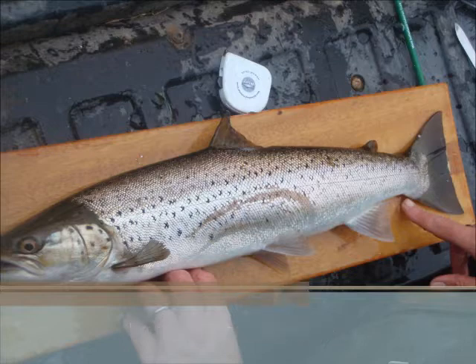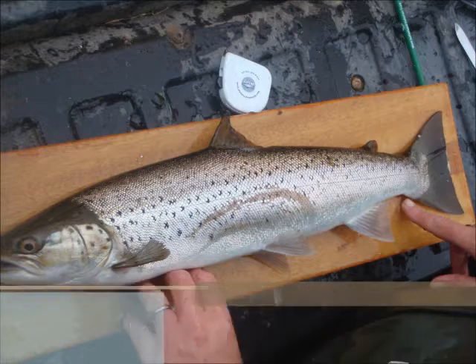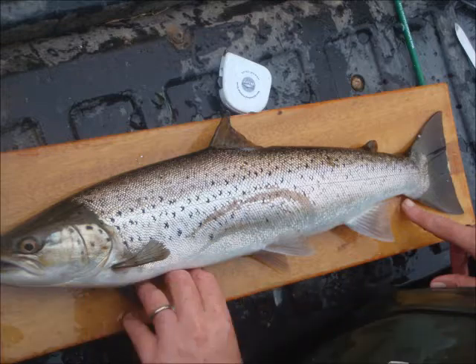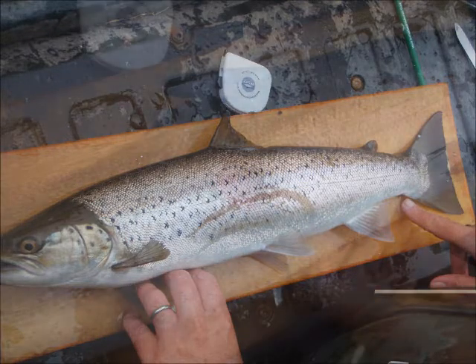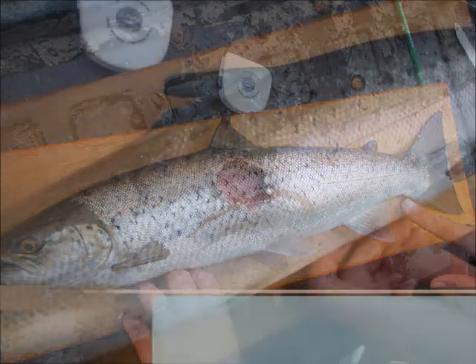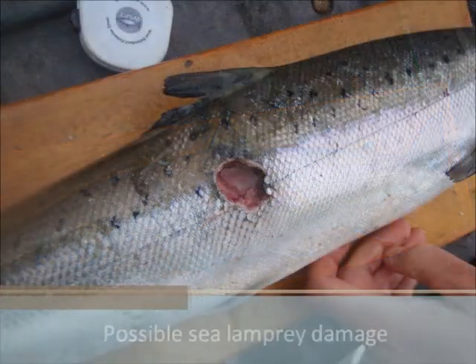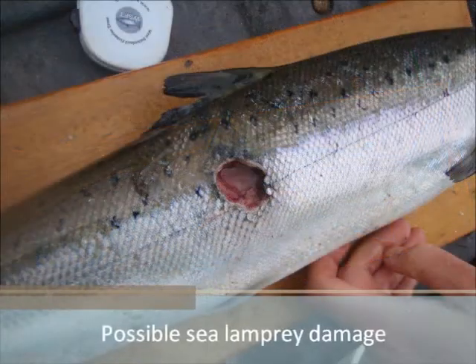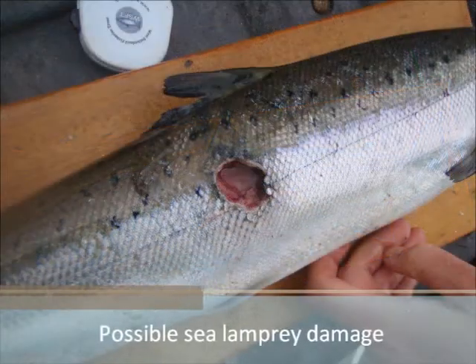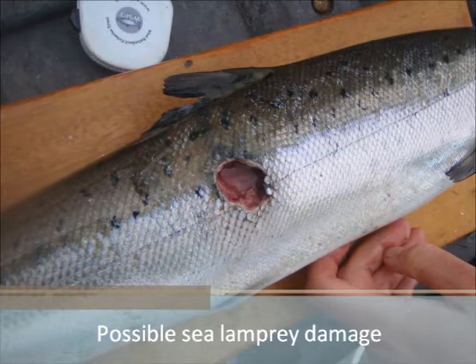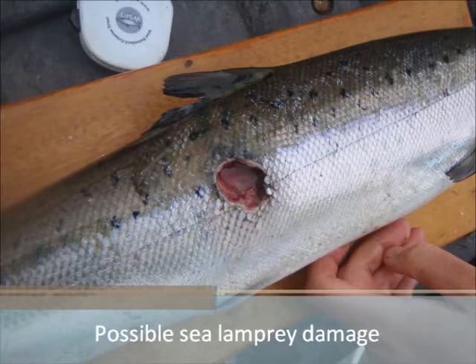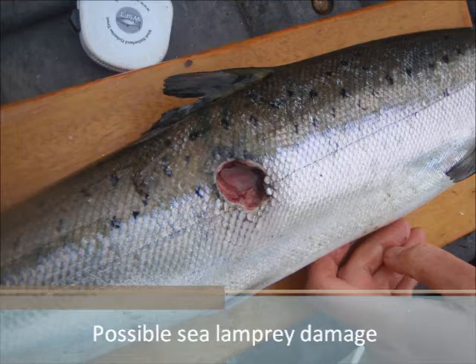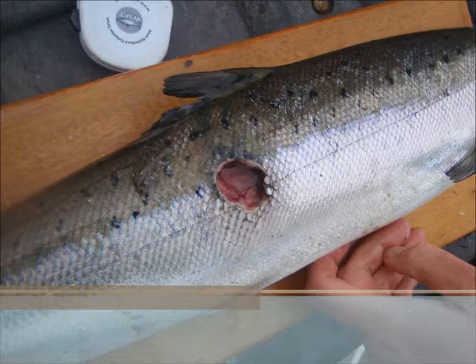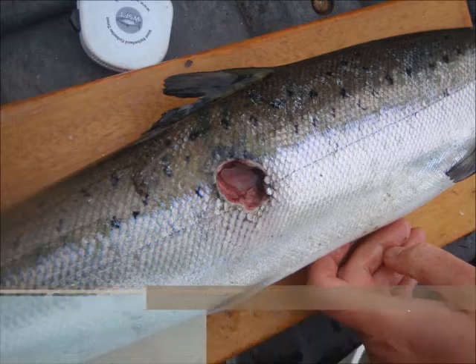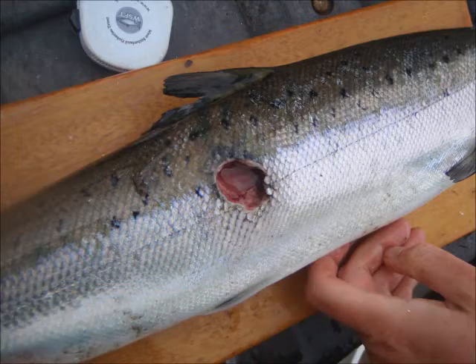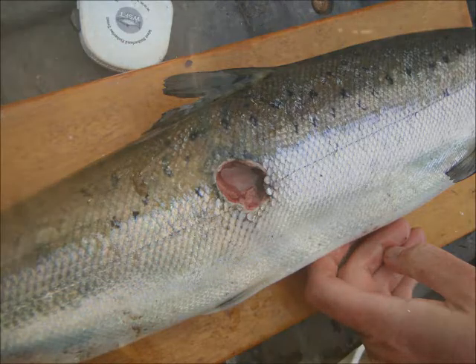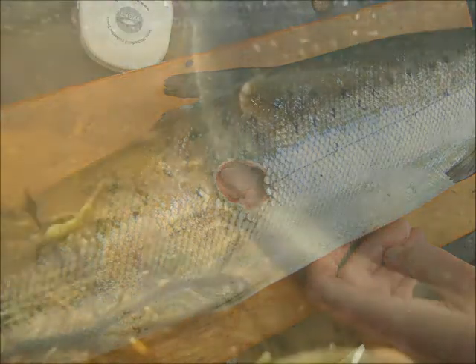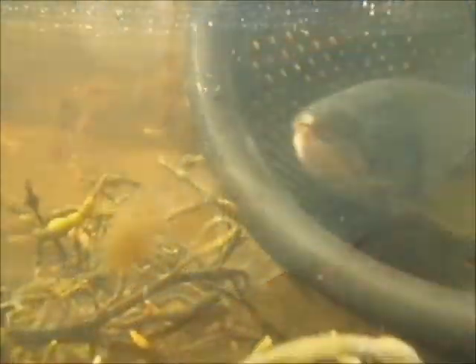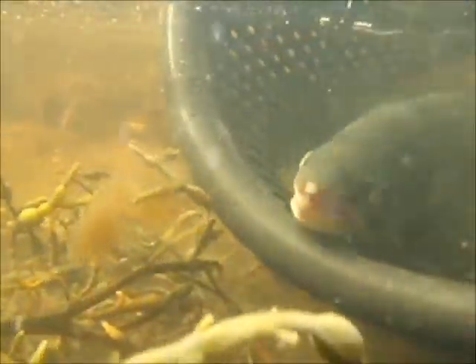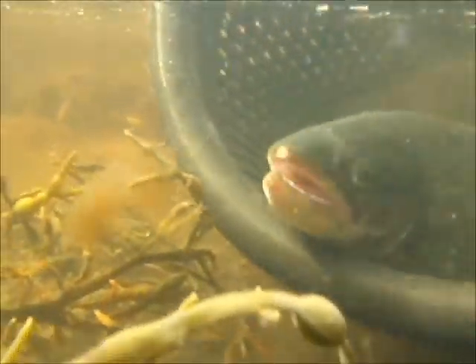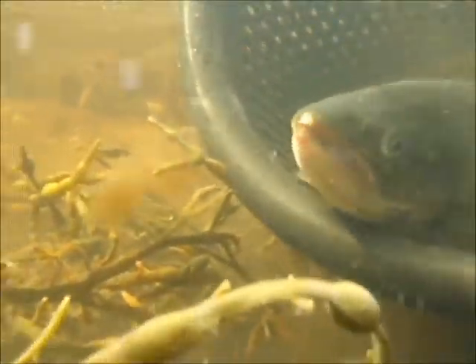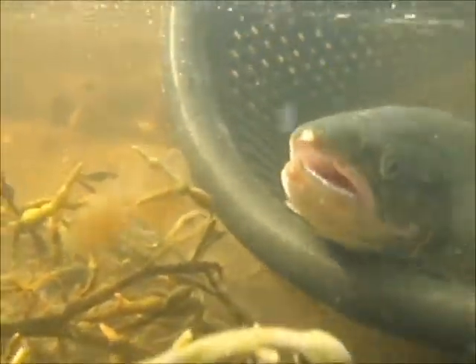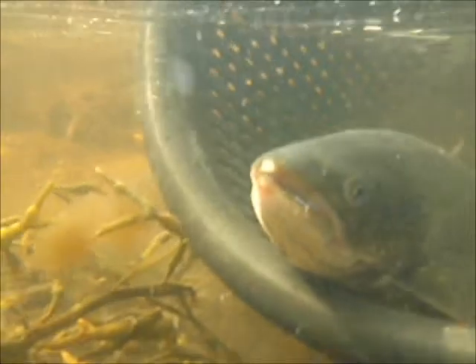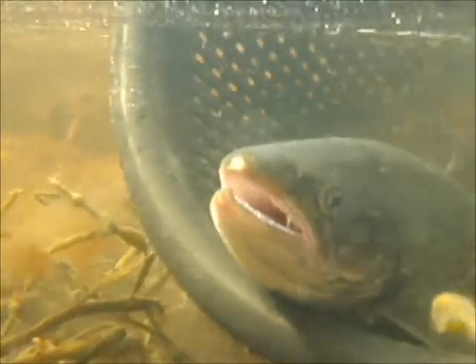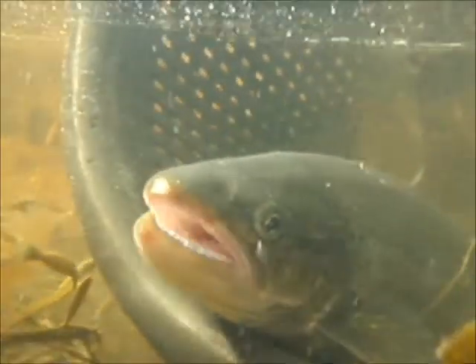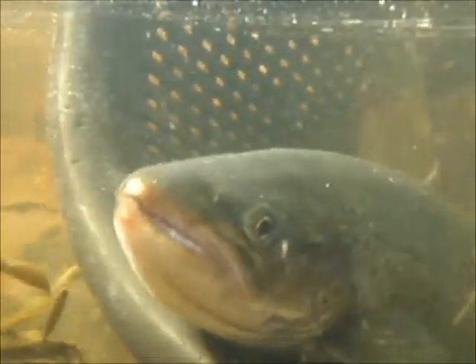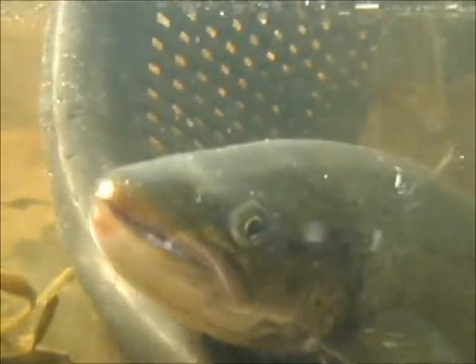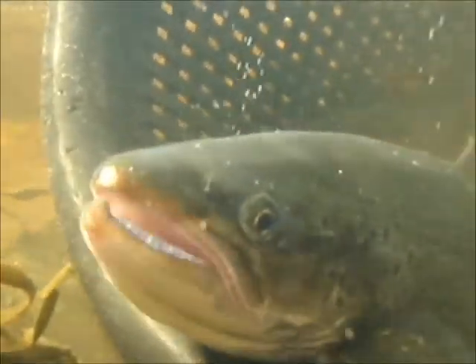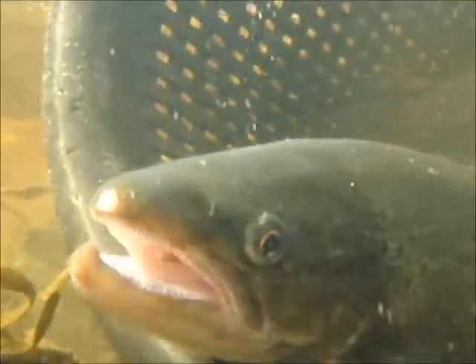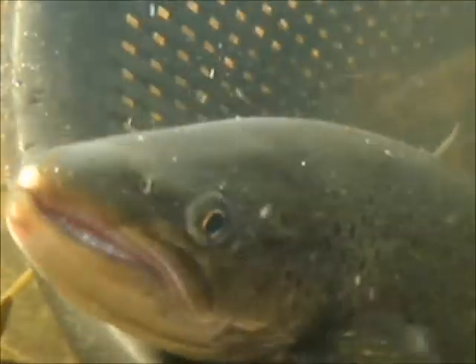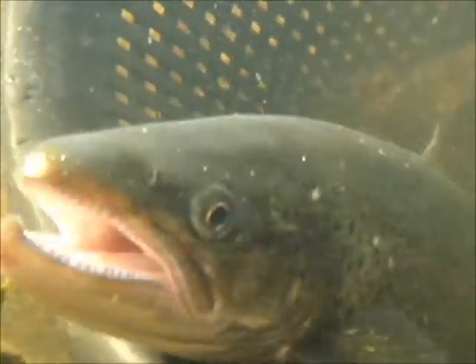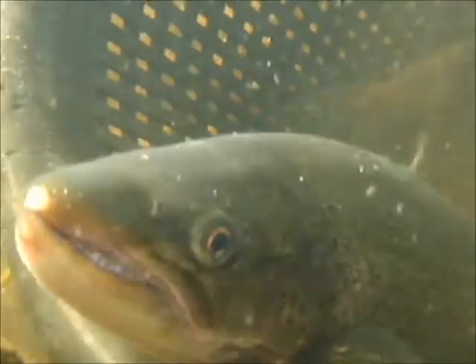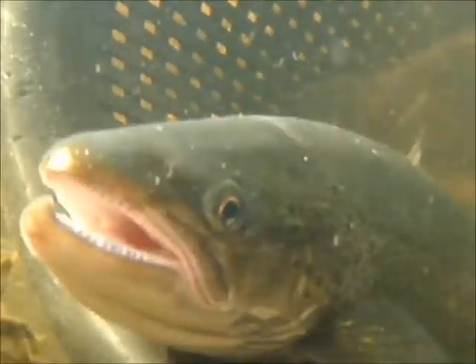Predator damage is also noted before the fish are placed into recovery buckets prior to release into an area of clear, quiet water. This particular spot has plenty of seaweed cover, which will help to de-stress the fish as they return to their environment.